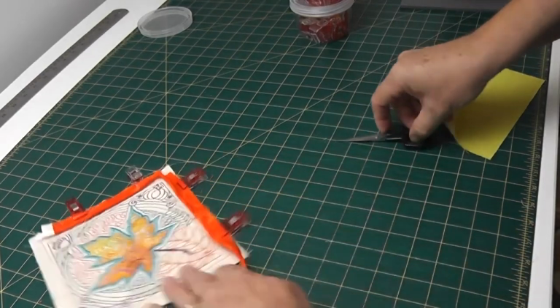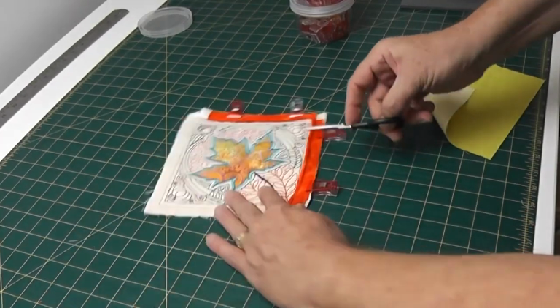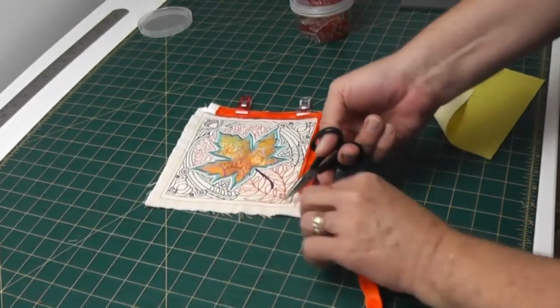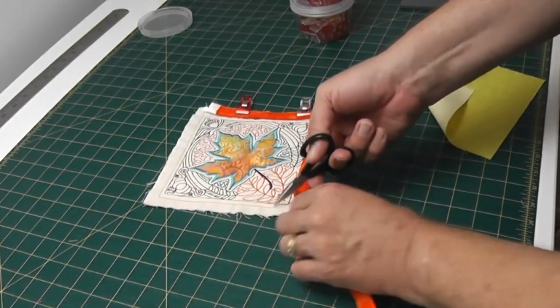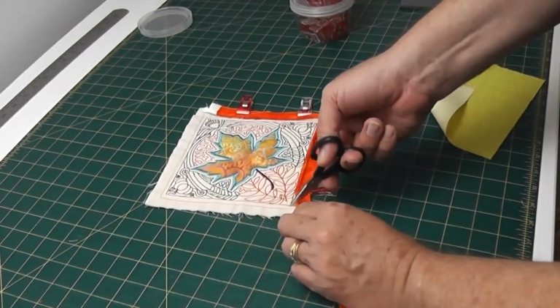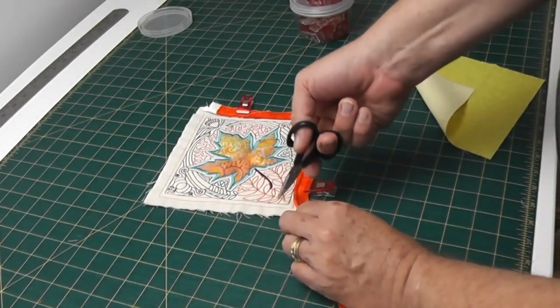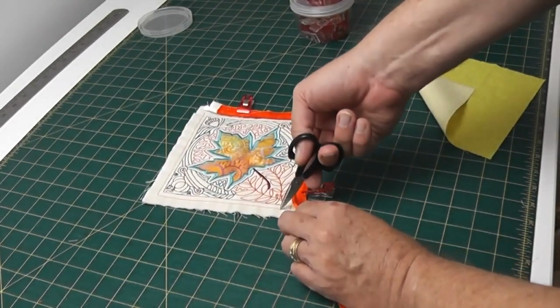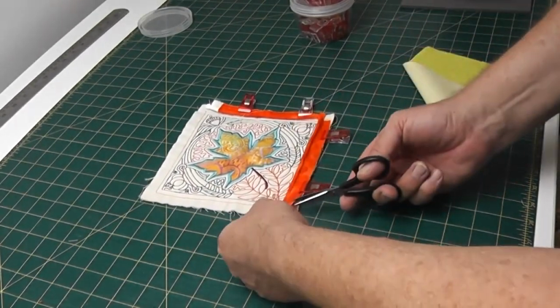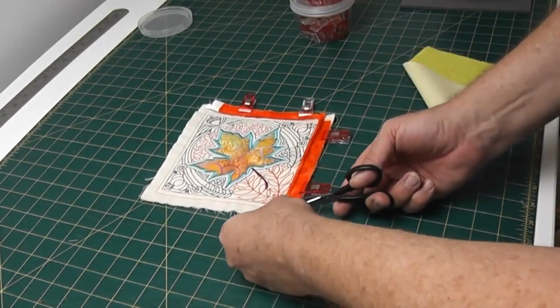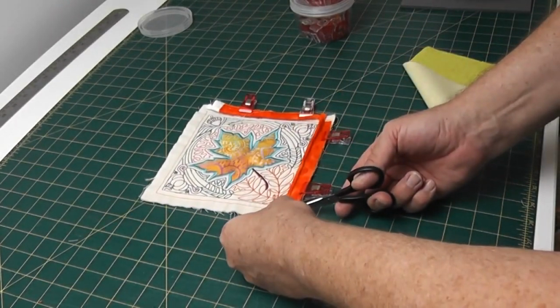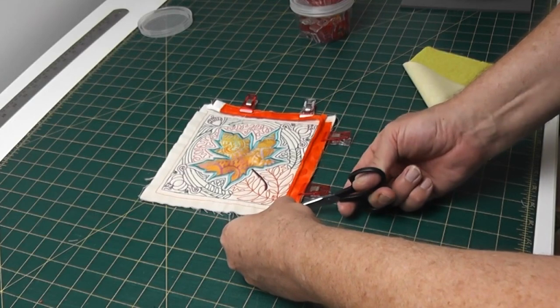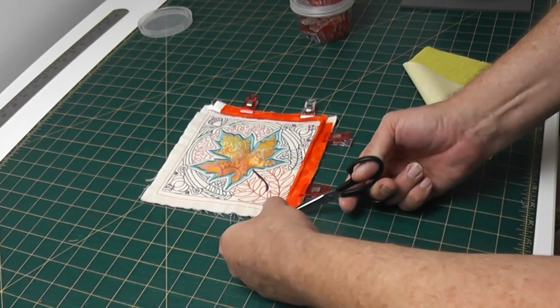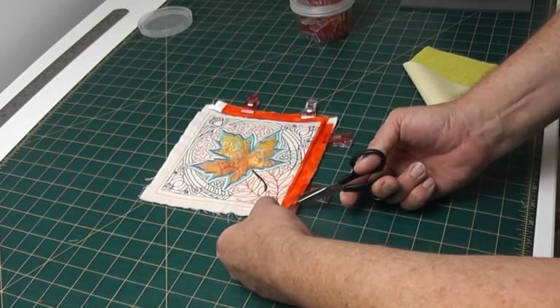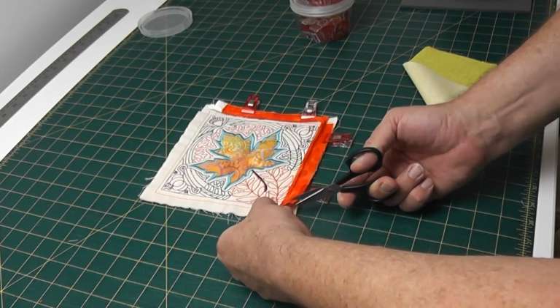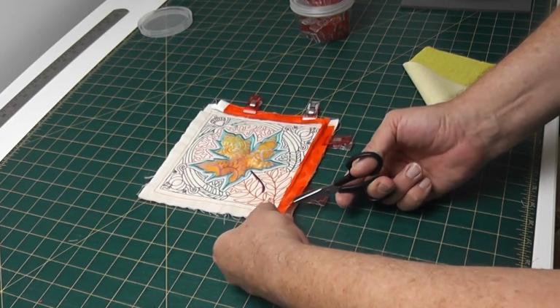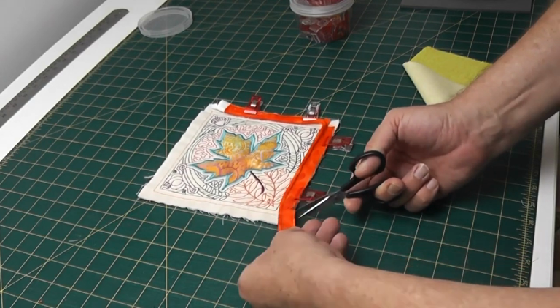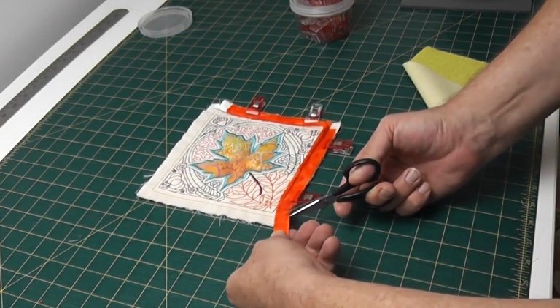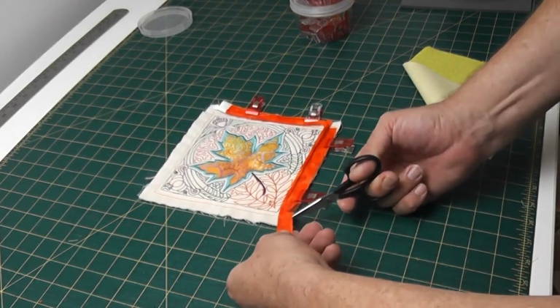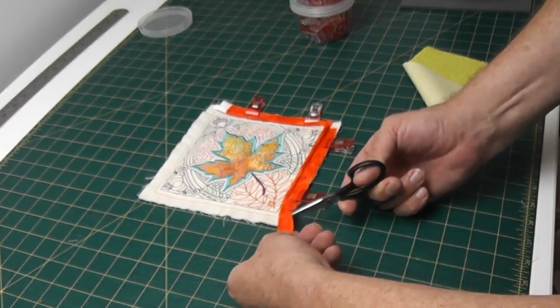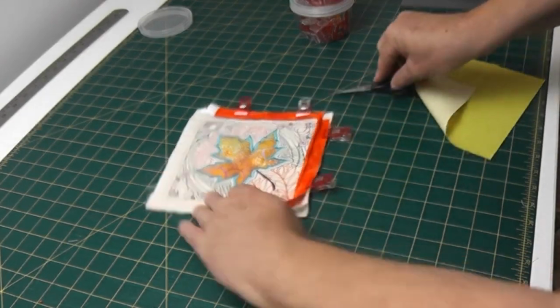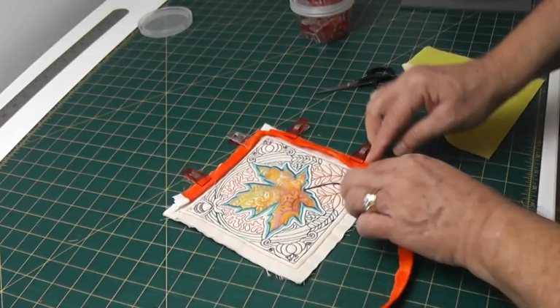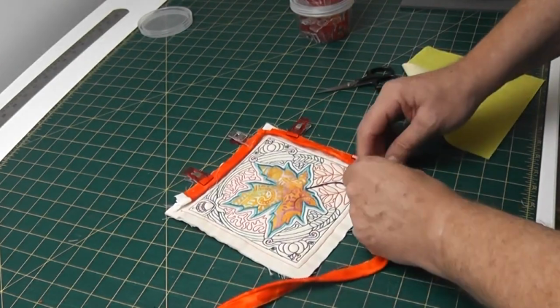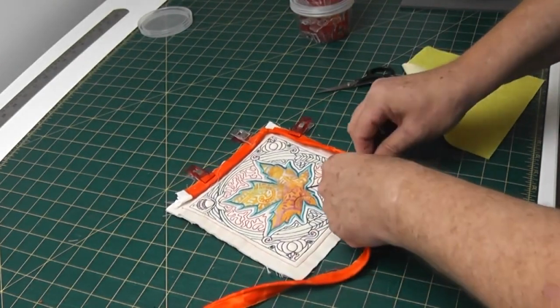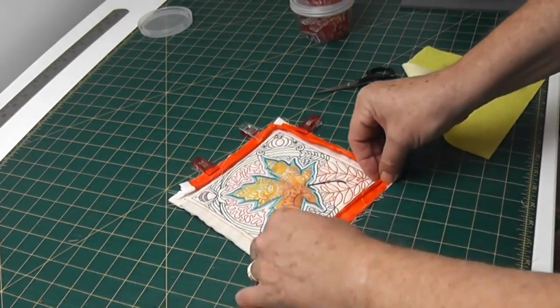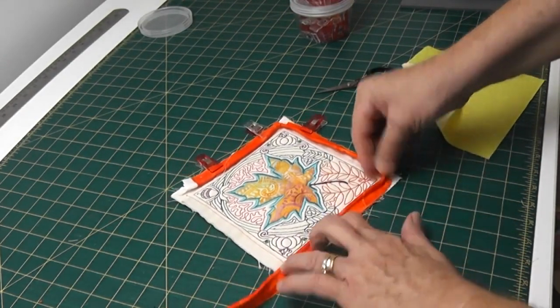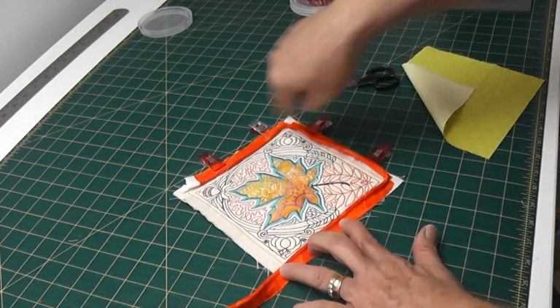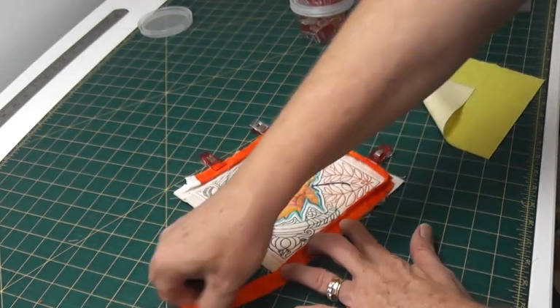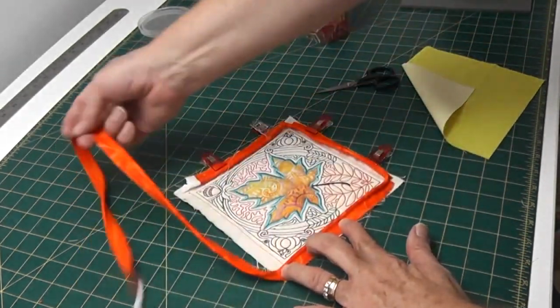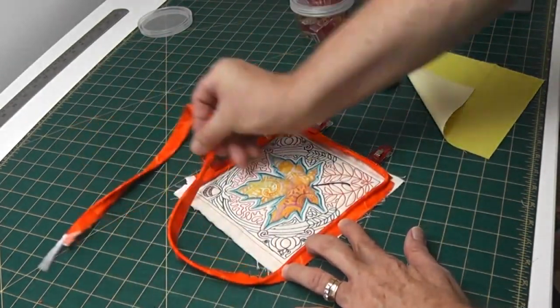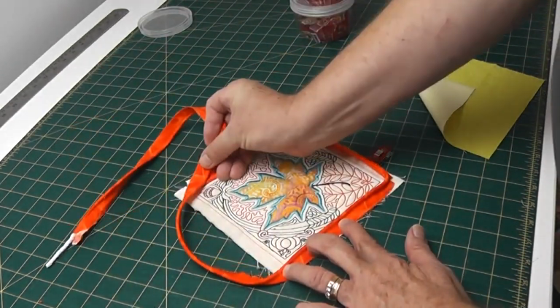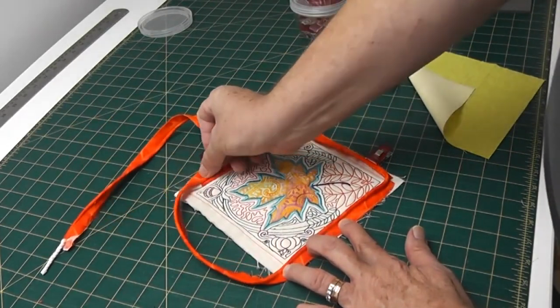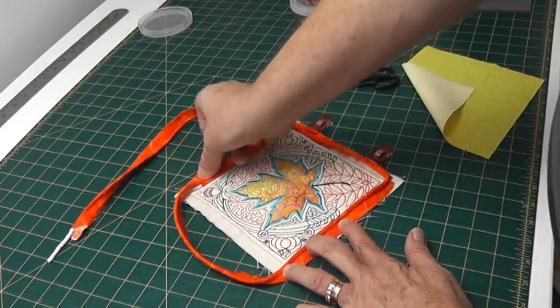So again at each corner: a deep clip, a little shallow clip either side, and so on. We get back to the top of this and then go to the machine.